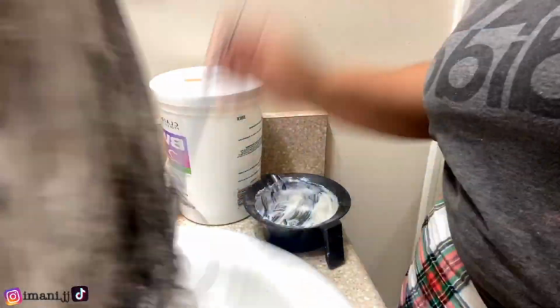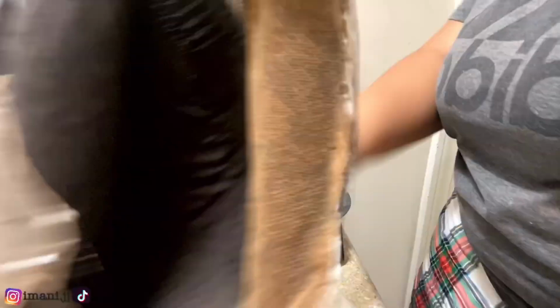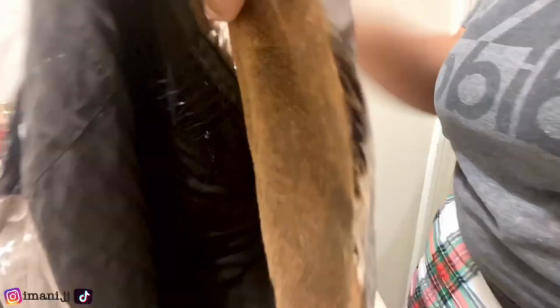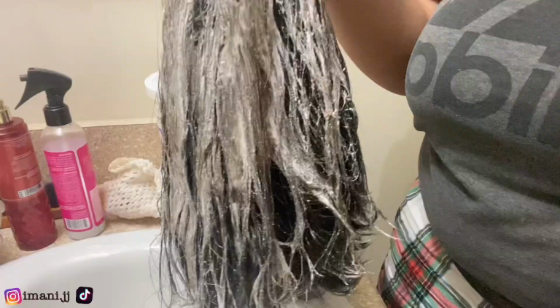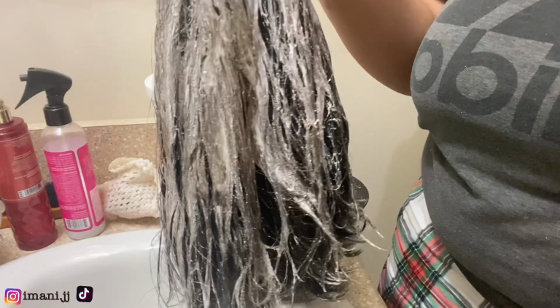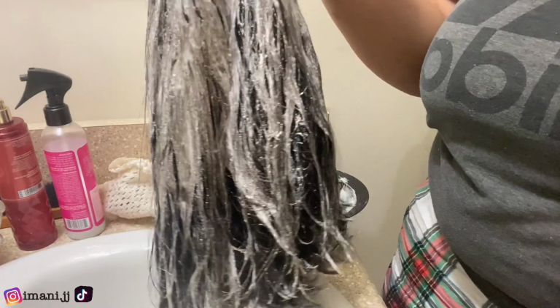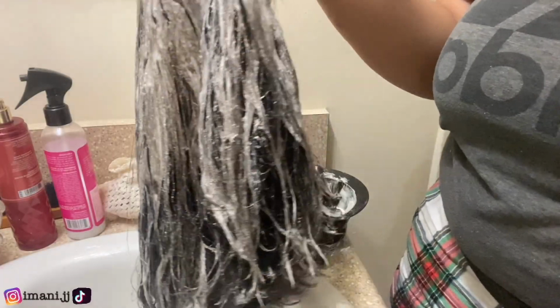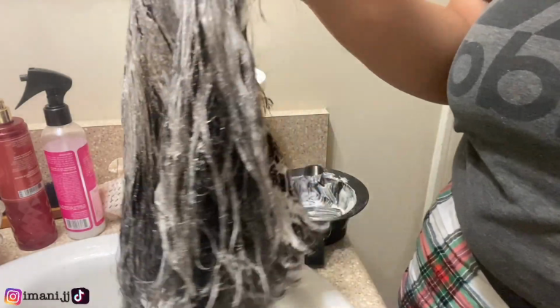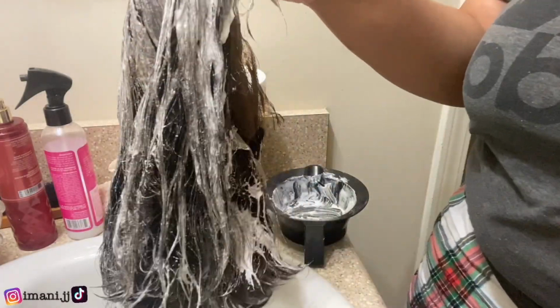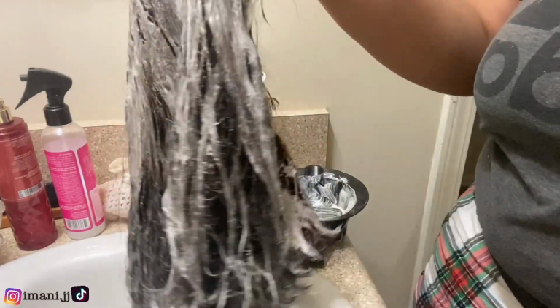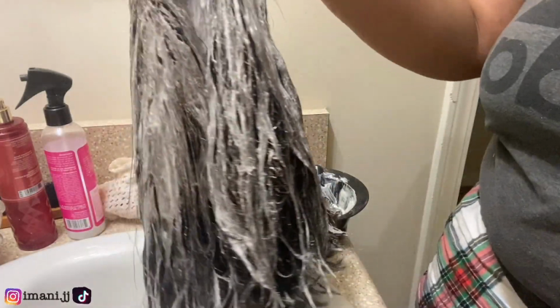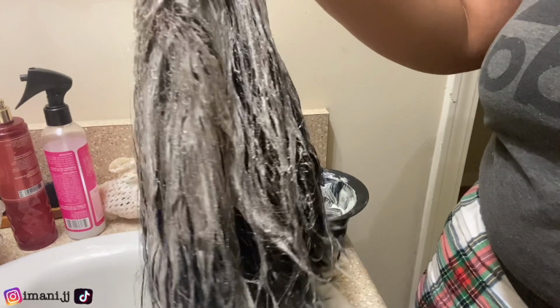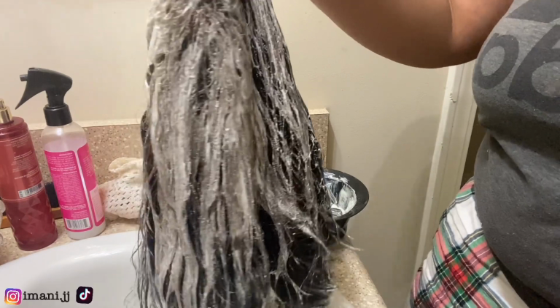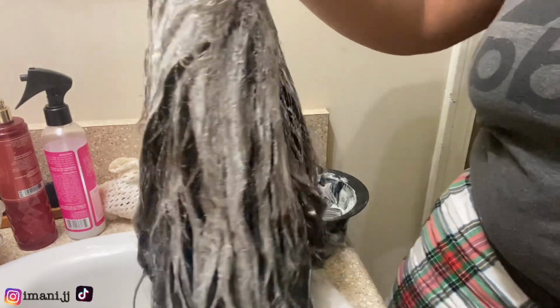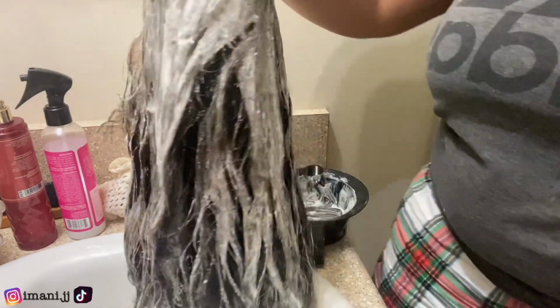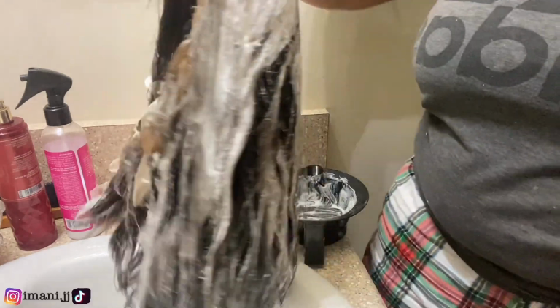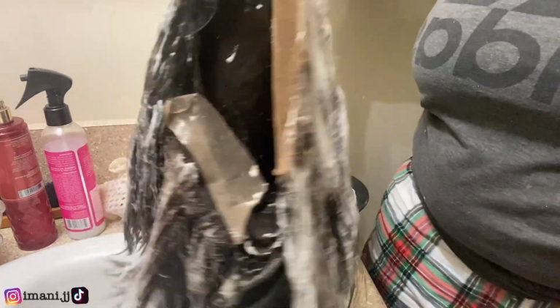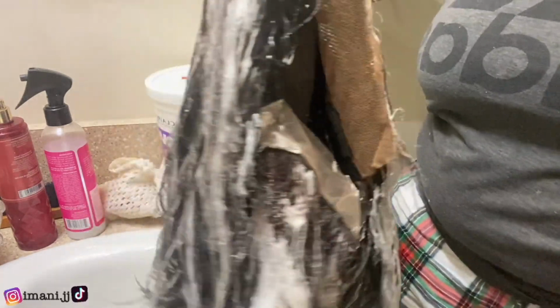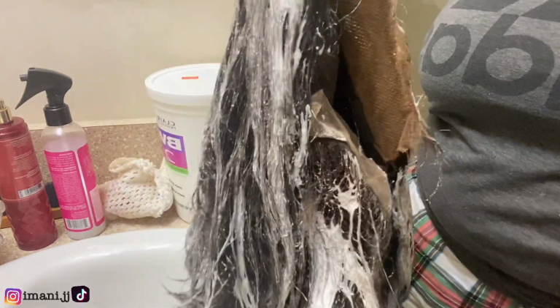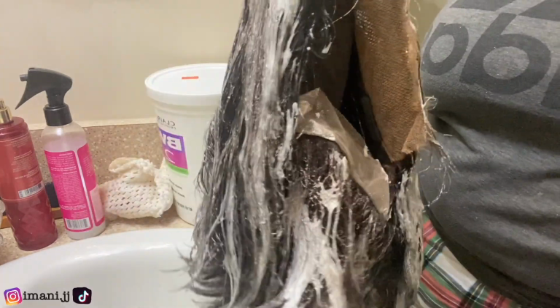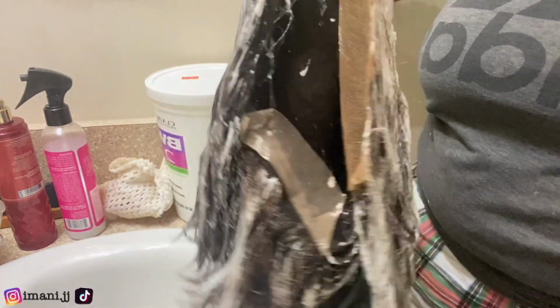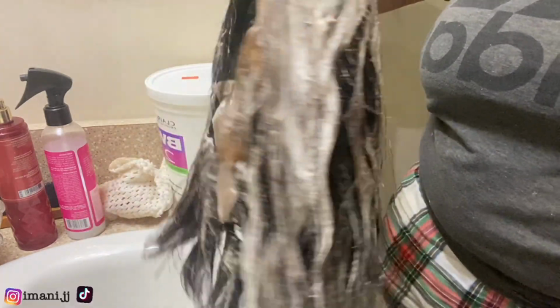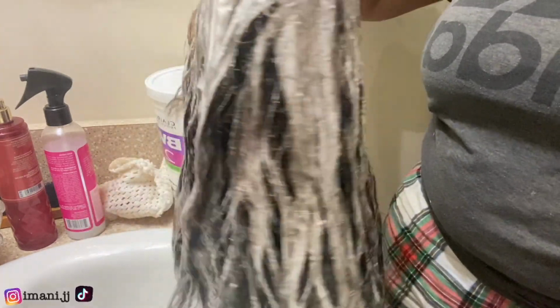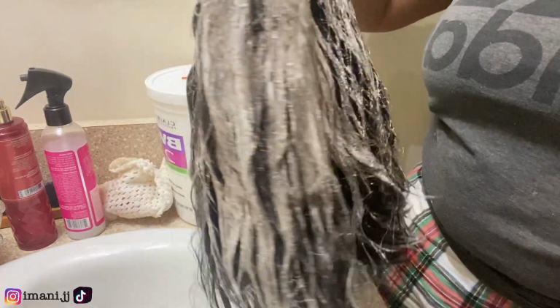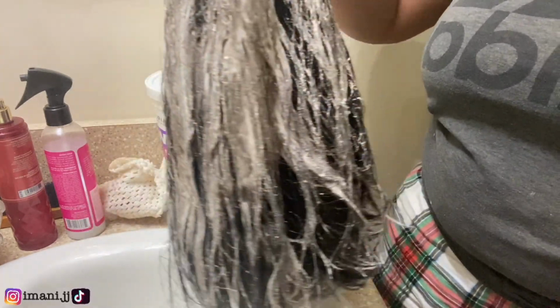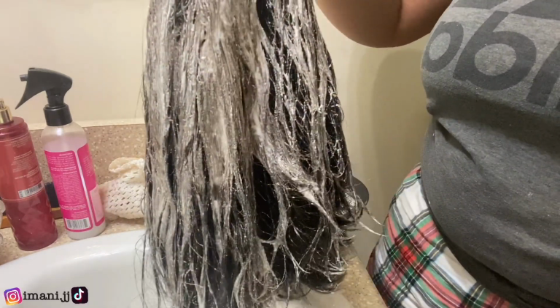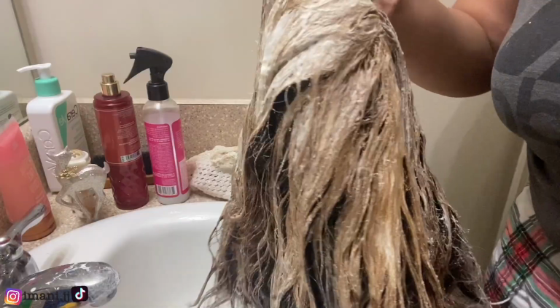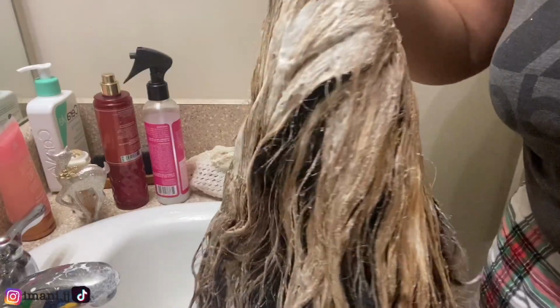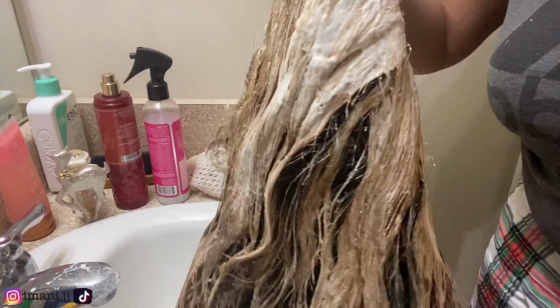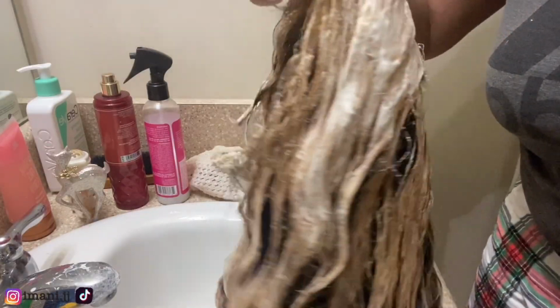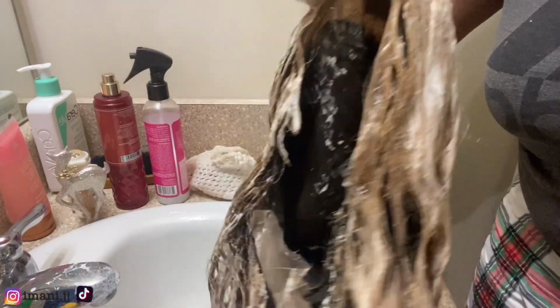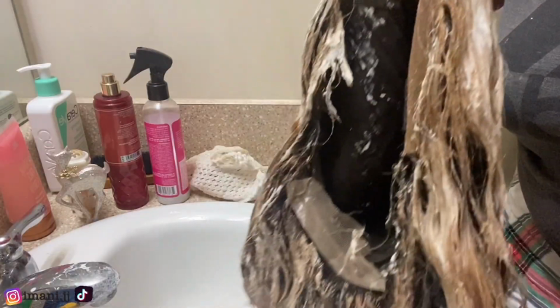That's what it looks like after the bleach is on there. Y'all can see that it's not fully covered, so it's gonna be streaked — and that's how it looks after the bleach.